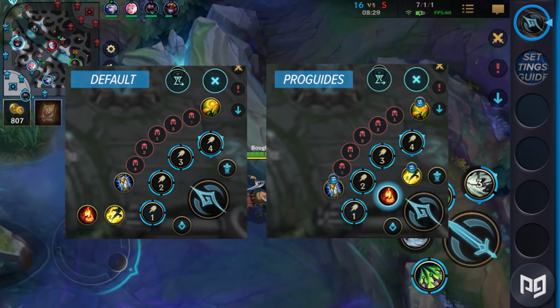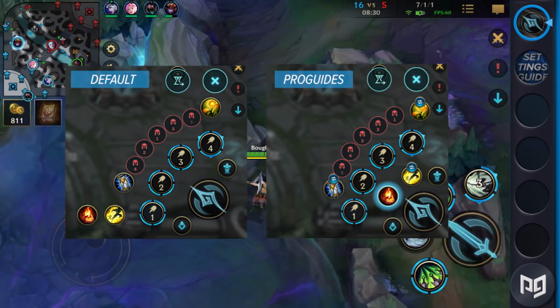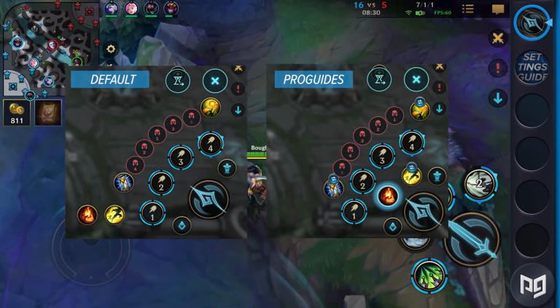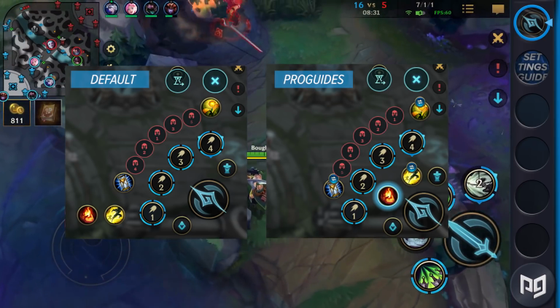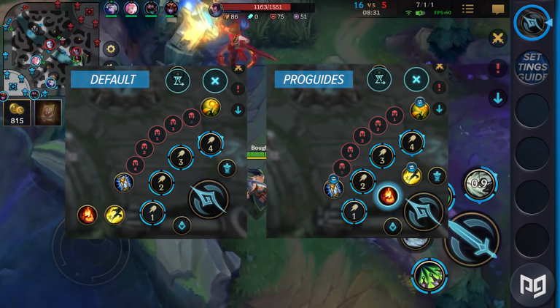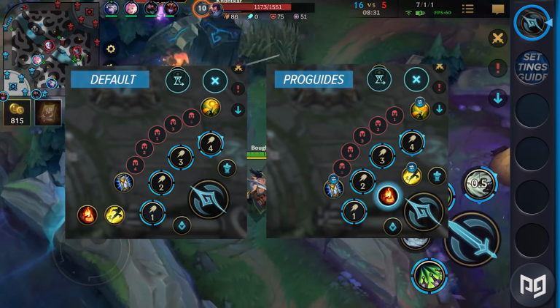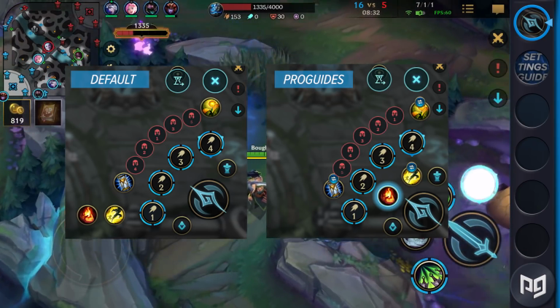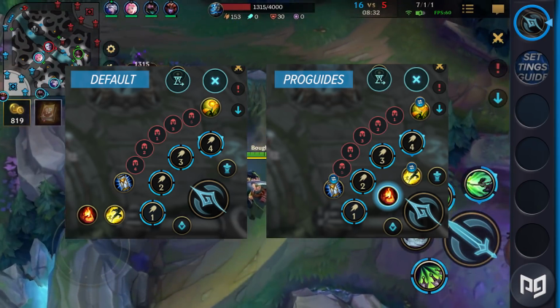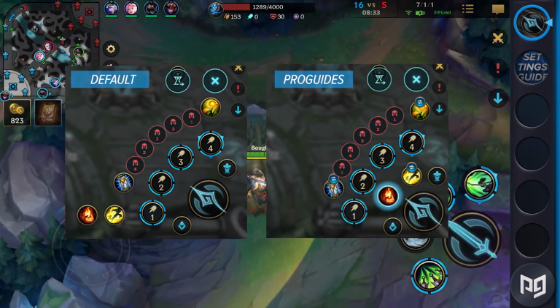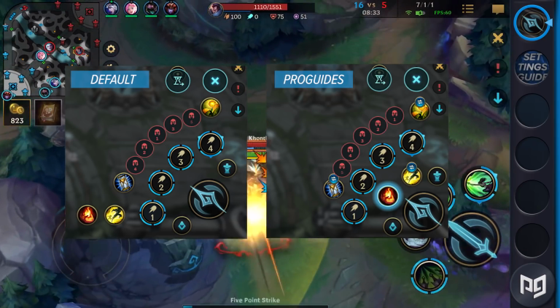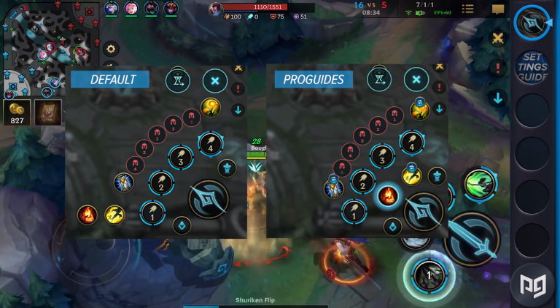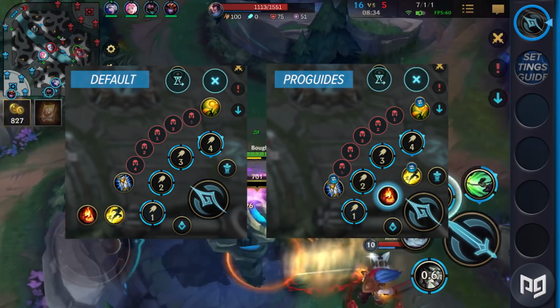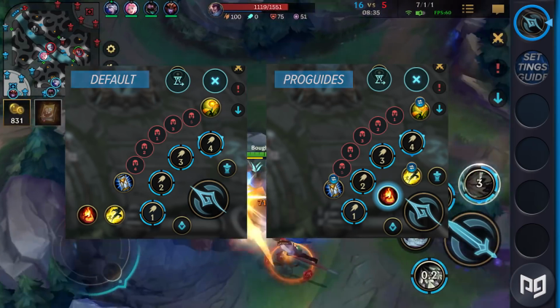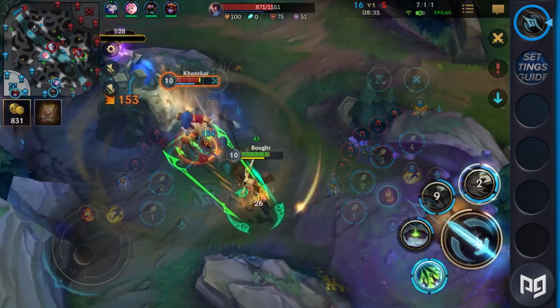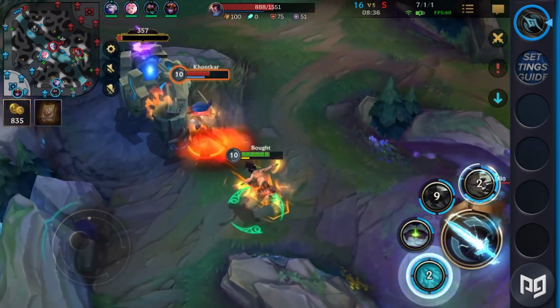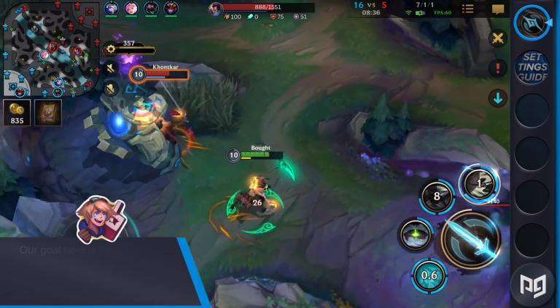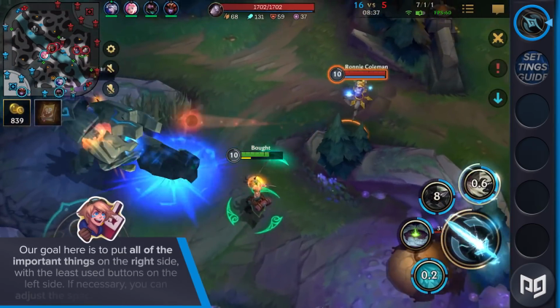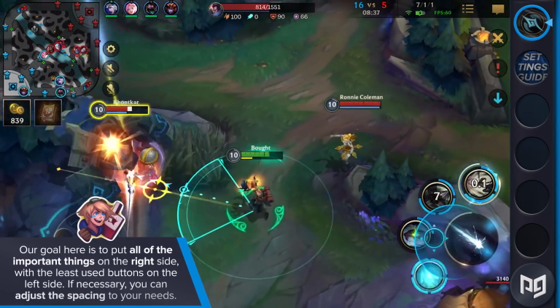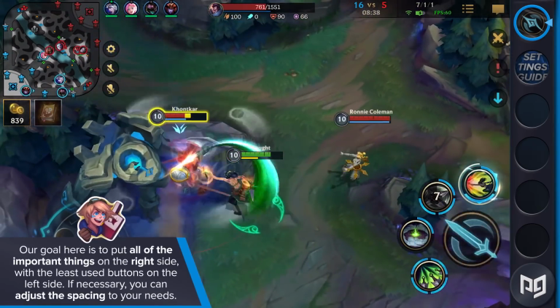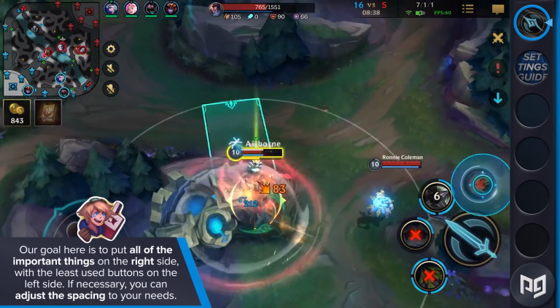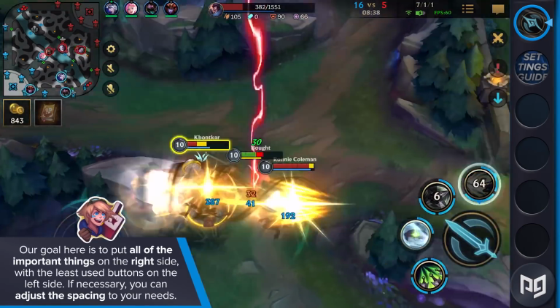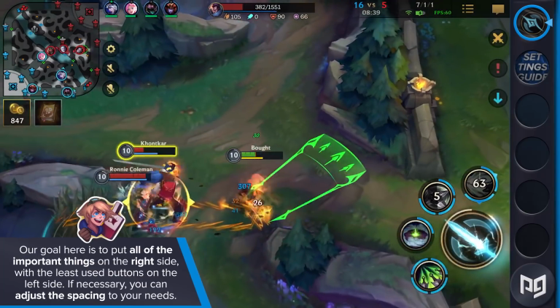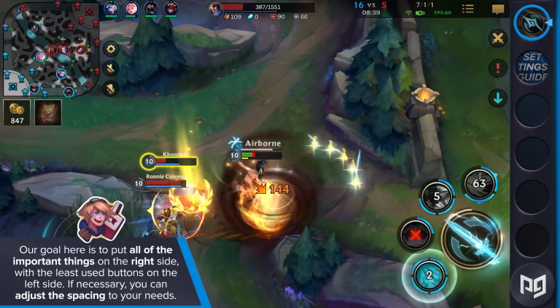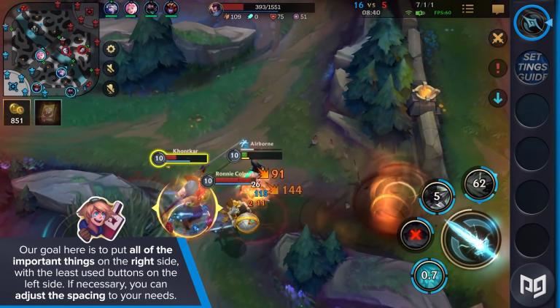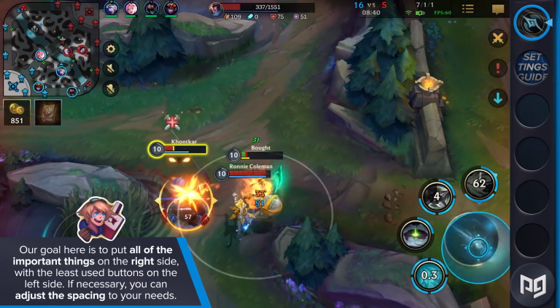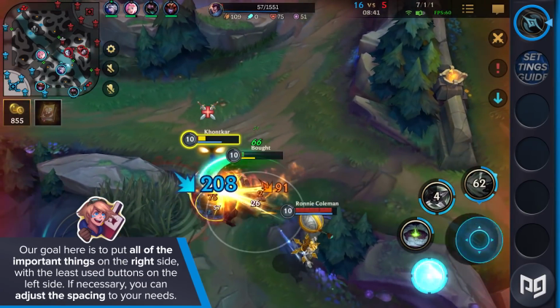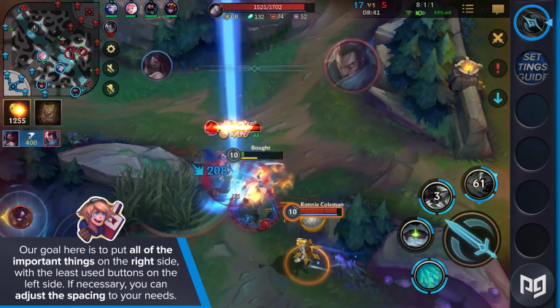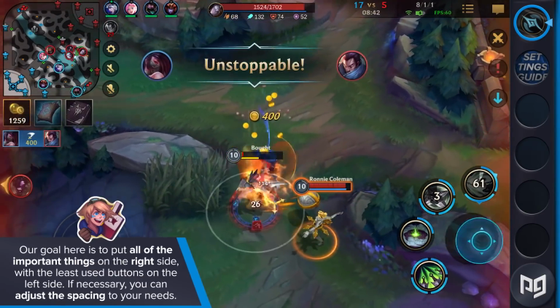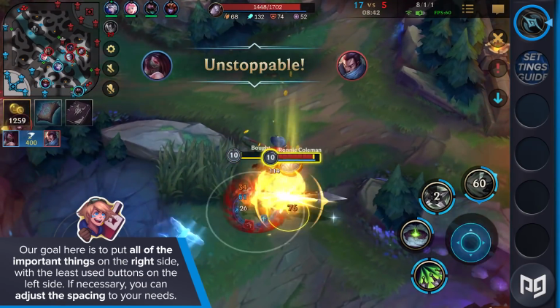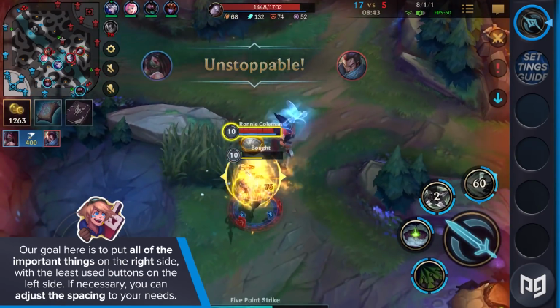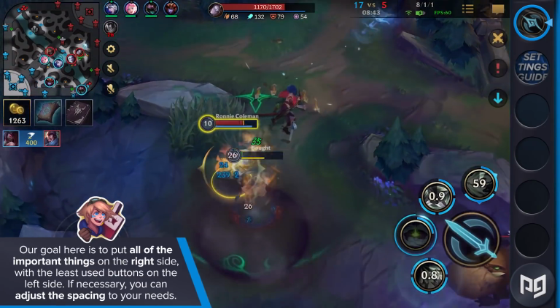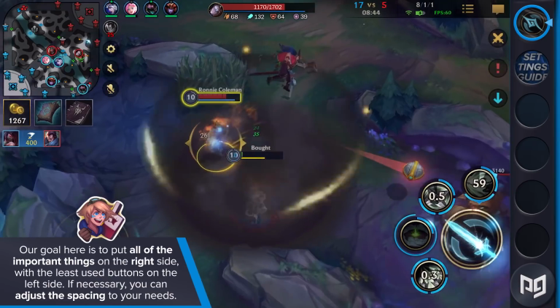To solve this, we moved our summoner spell to the right side, adjusting the space between the skills and auto attacks as well. Our goal is to put all the important things on the right side with the least used buttons on the left side. If you're worried about accidentally pressing something, feel free to adjust the spacing to your needs.